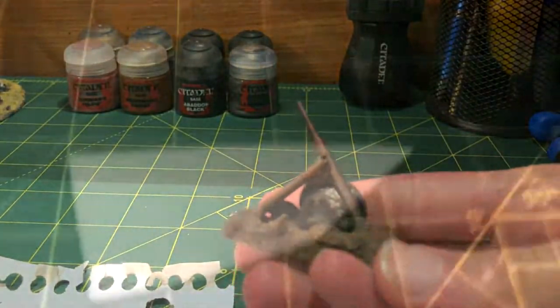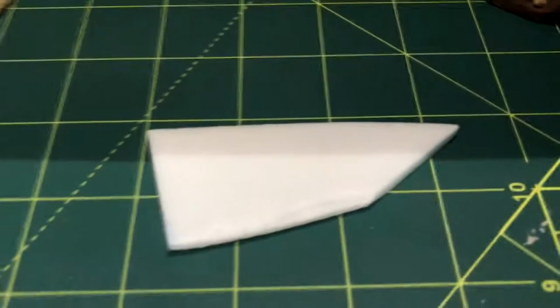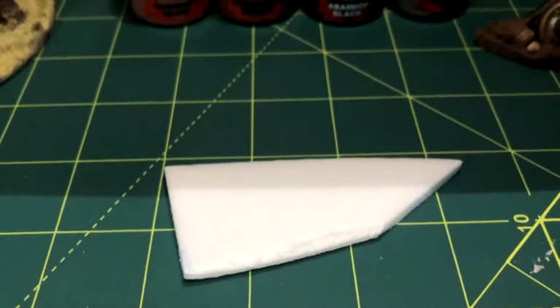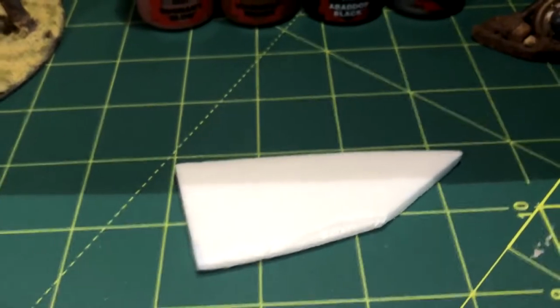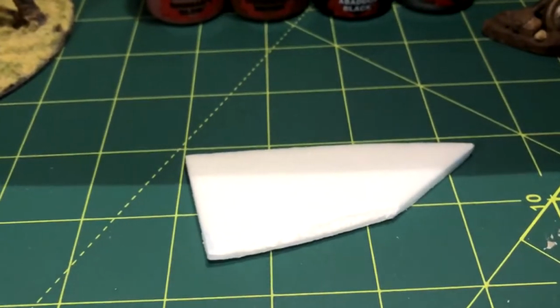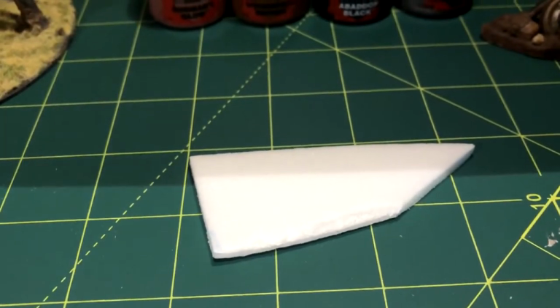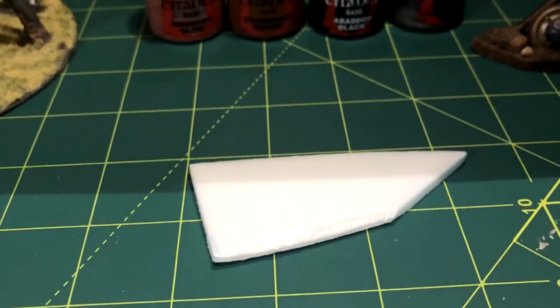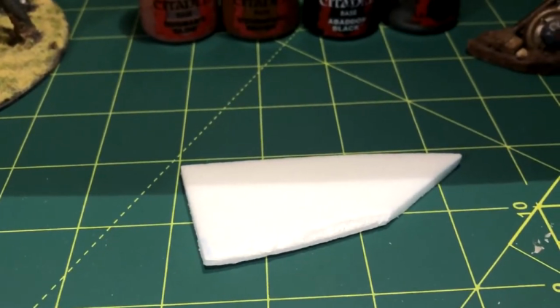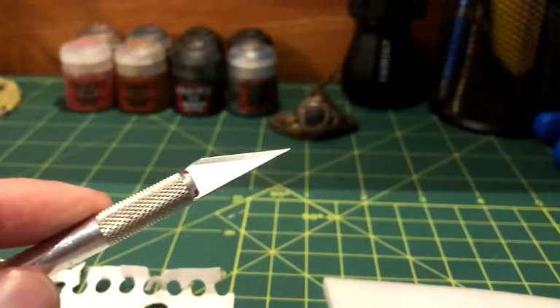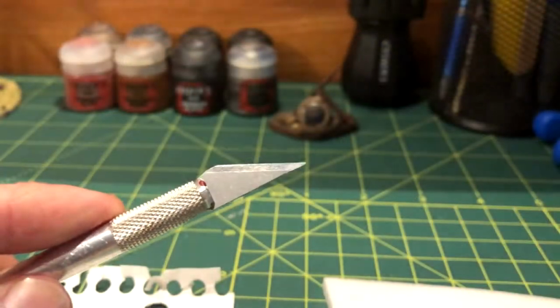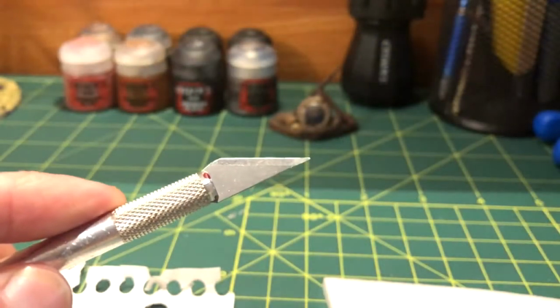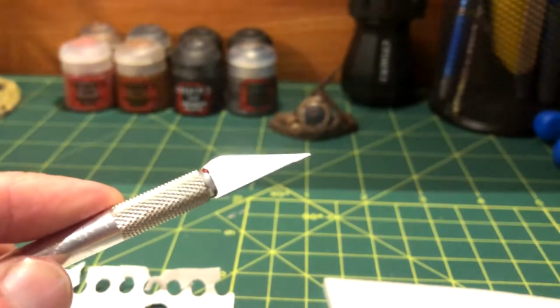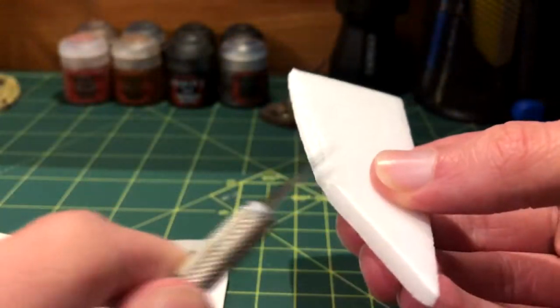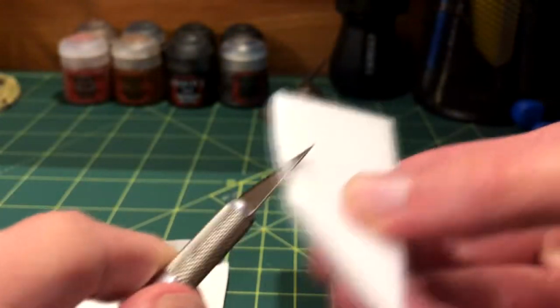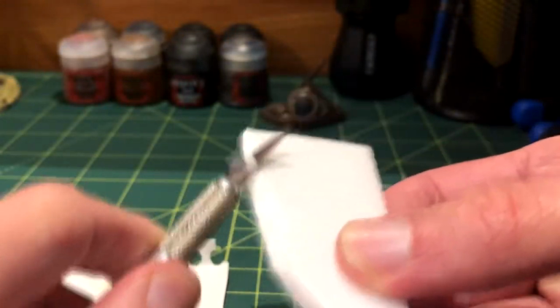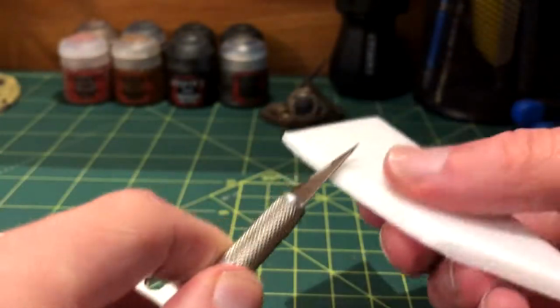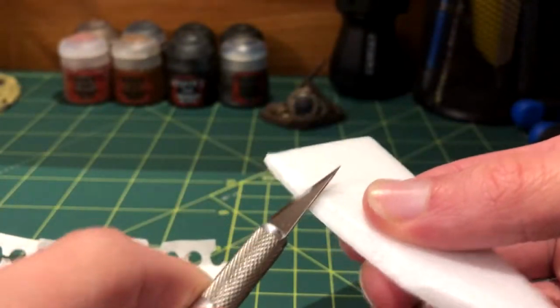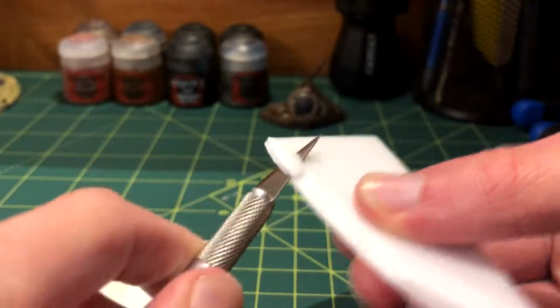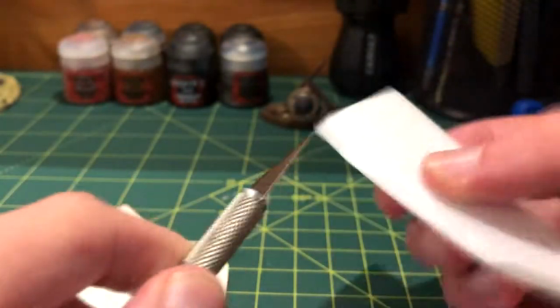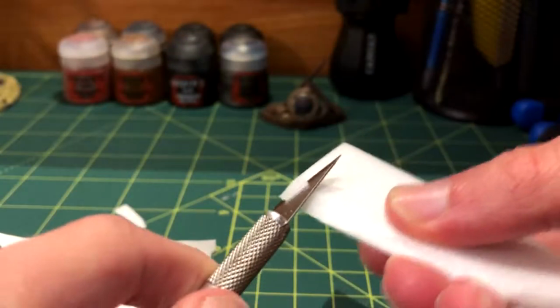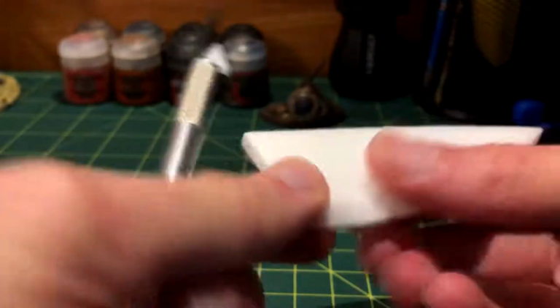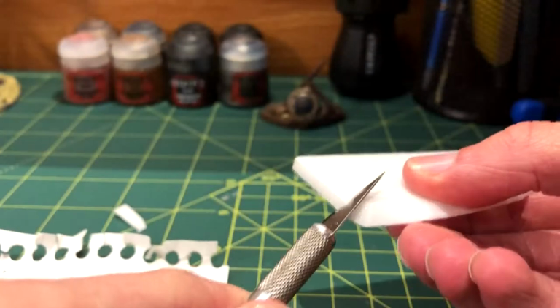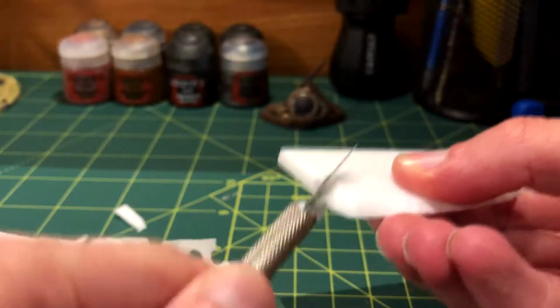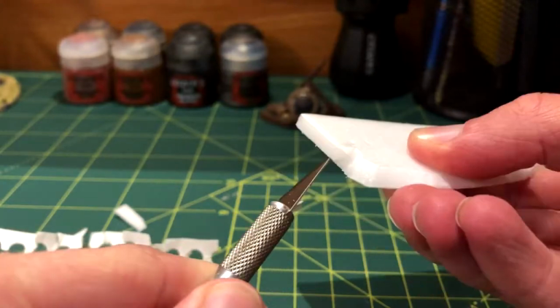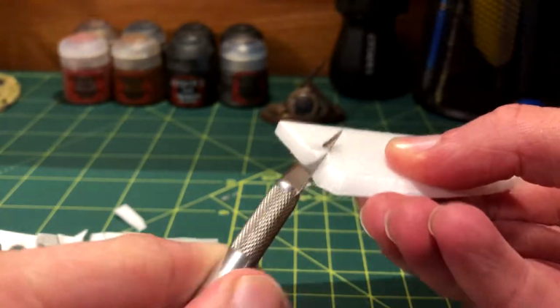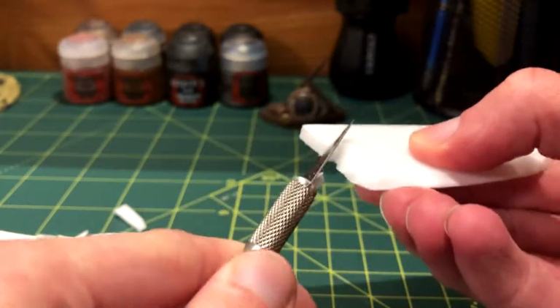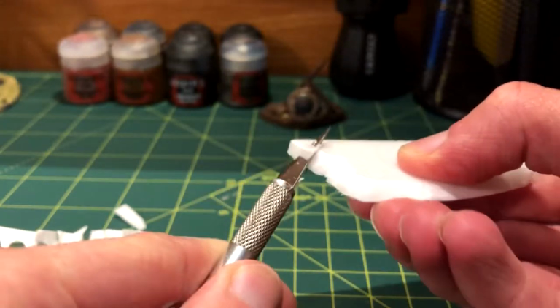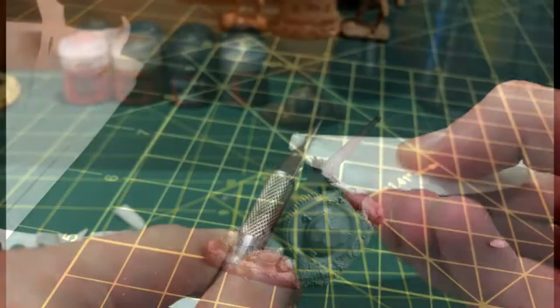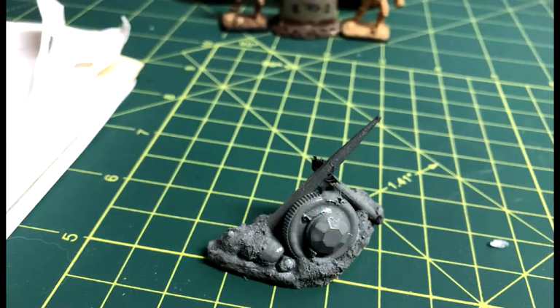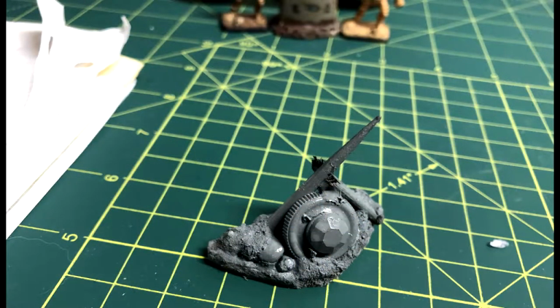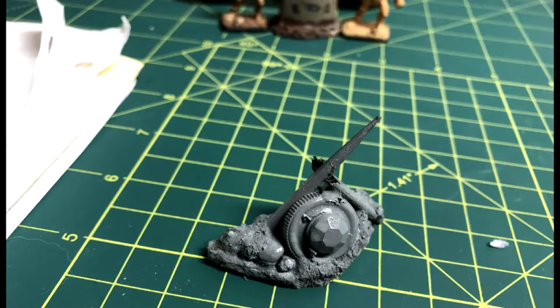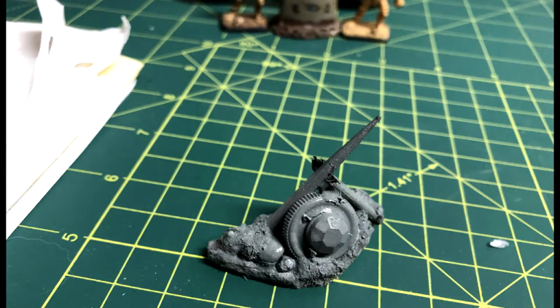To start out with, I took a scrap piece of foam board that was about 2x3 inches and used my hobby knife to create curved and irregular edges. The cool thing about these barricades is that they can be made any size you want. My first one had a 1x2 inch size.